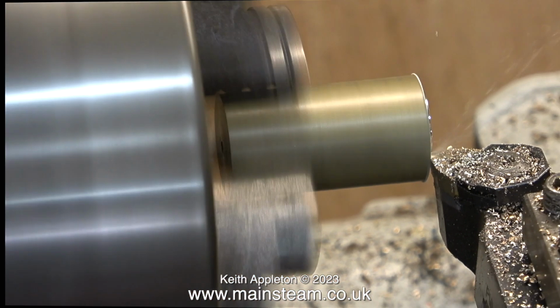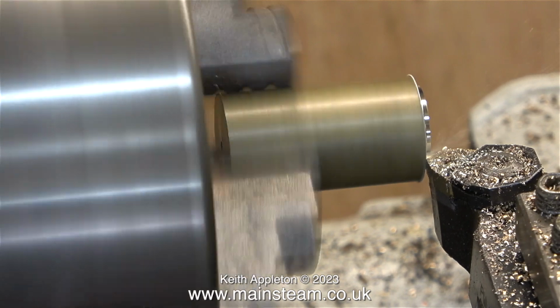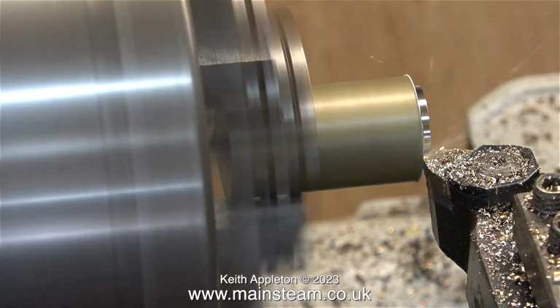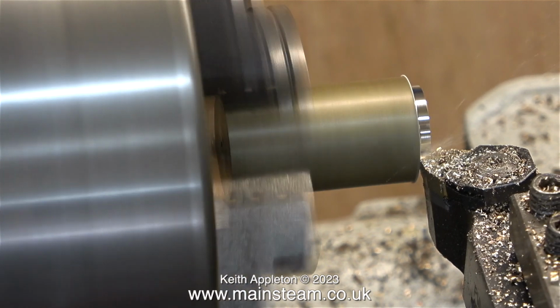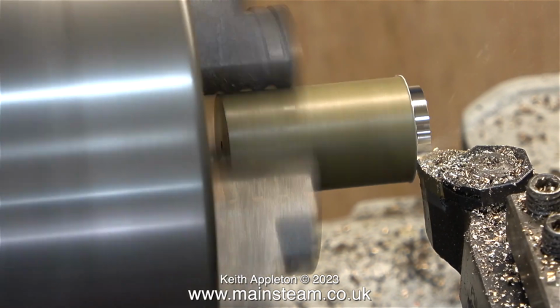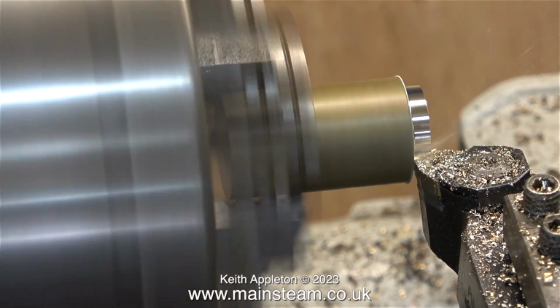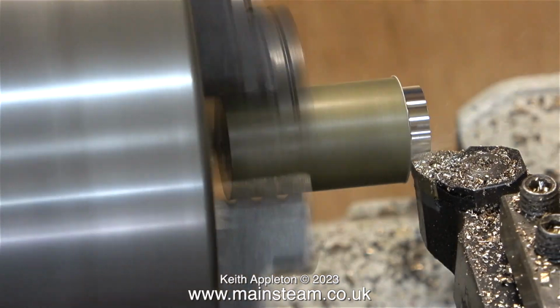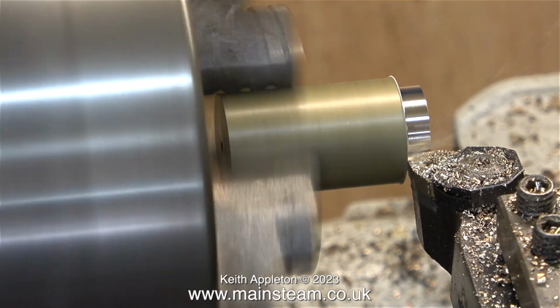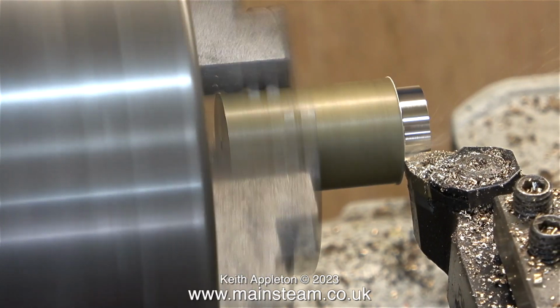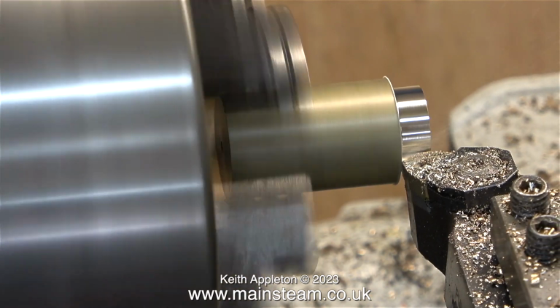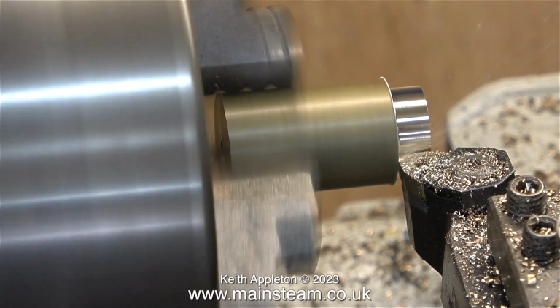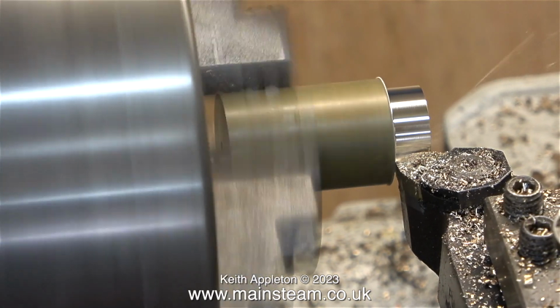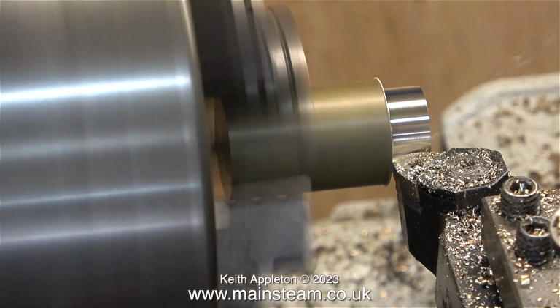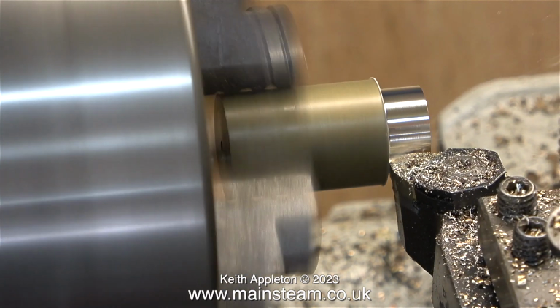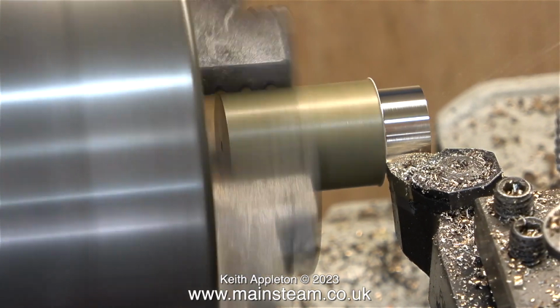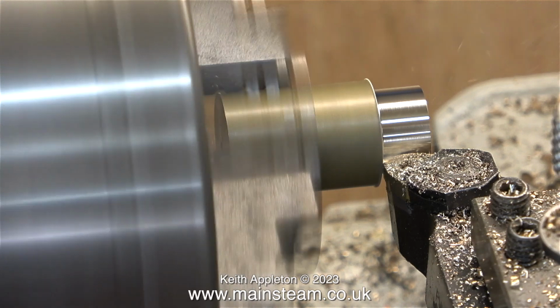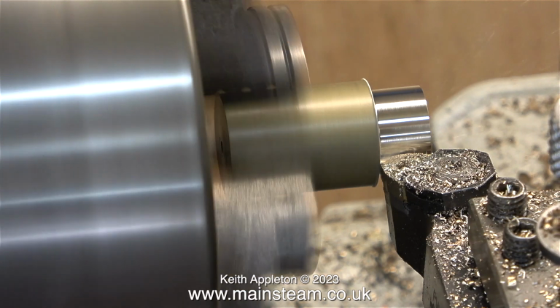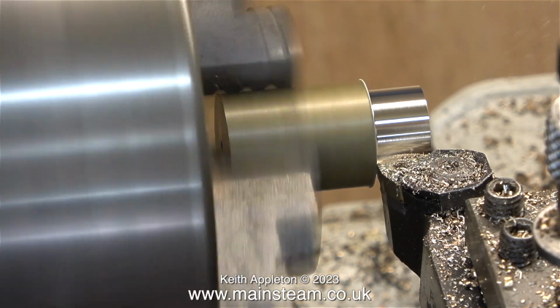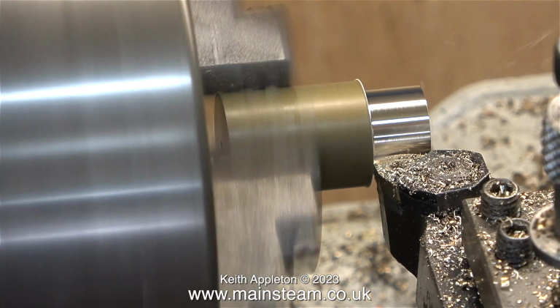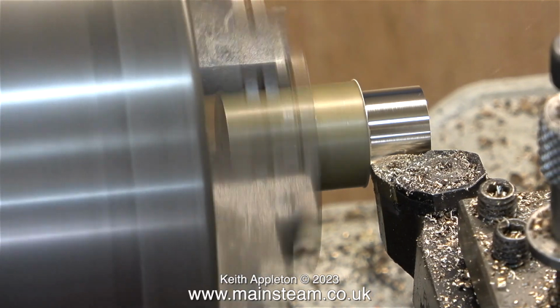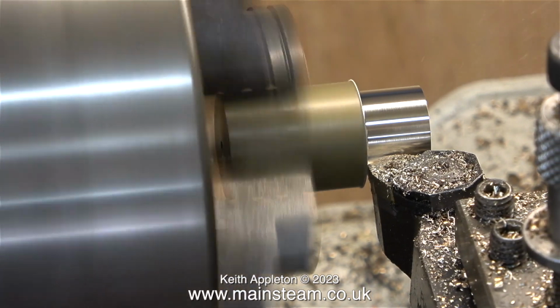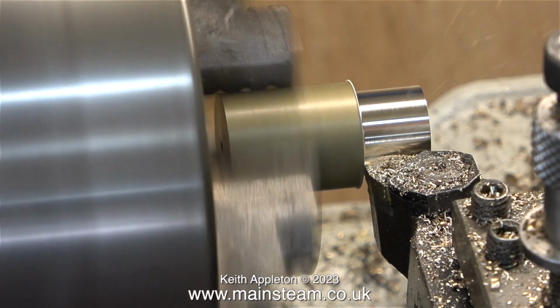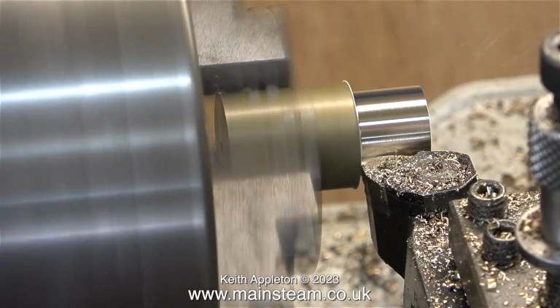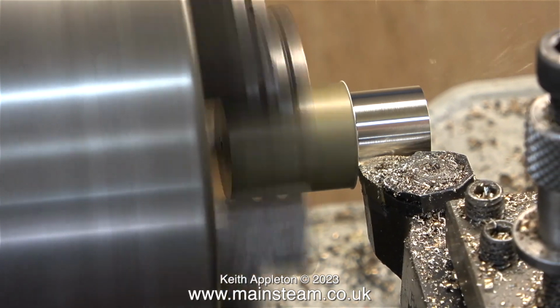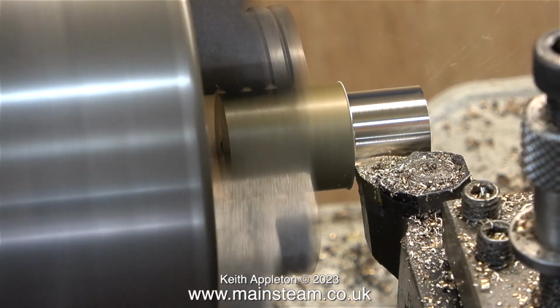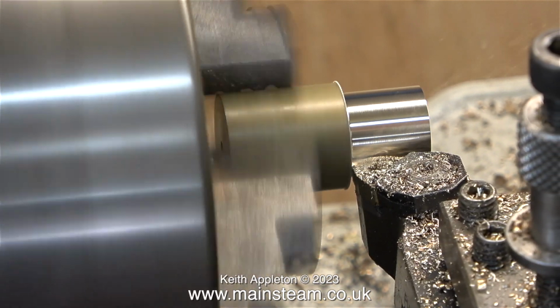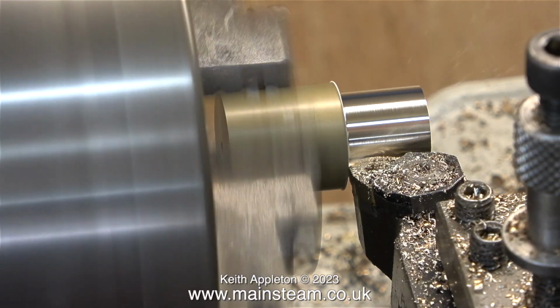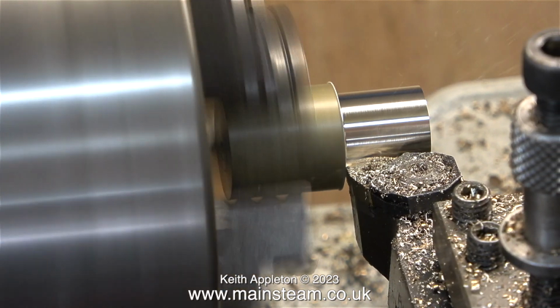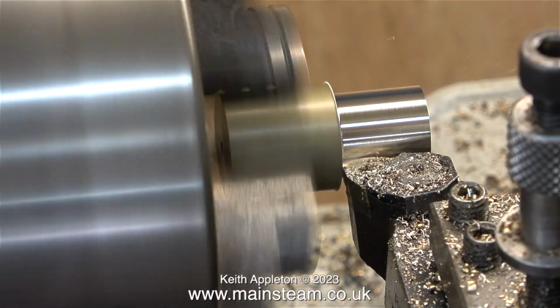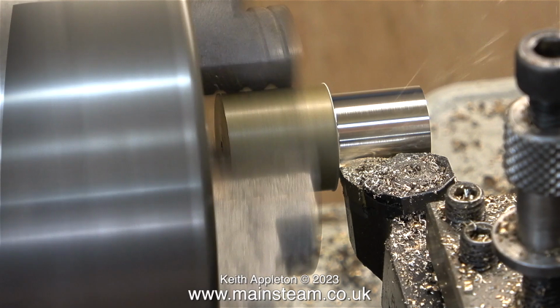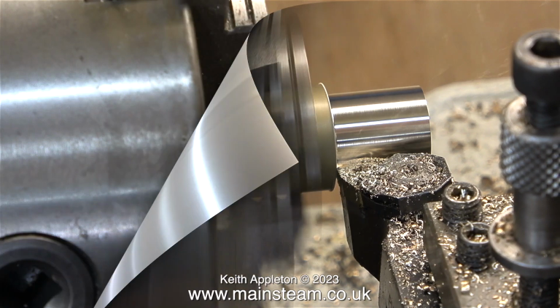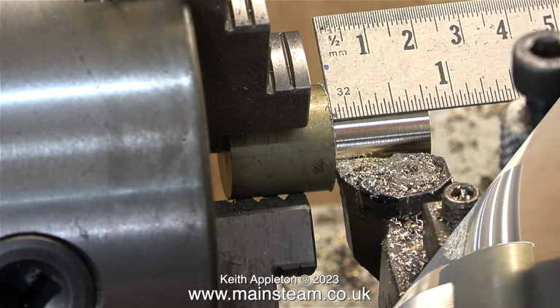Here's the metal that I'm going to make the centre boss out of. I think it is alum bronze — it's a little bit lighter than normal brass. And with this industrial type cutting tool, it machines beautifully.